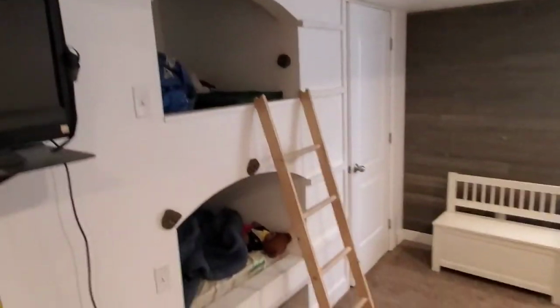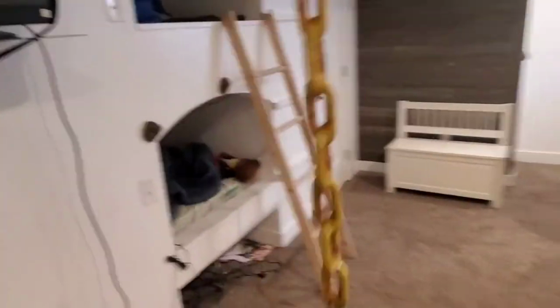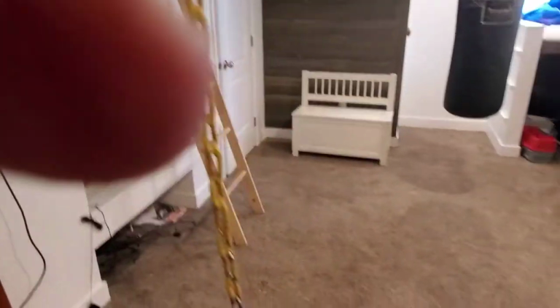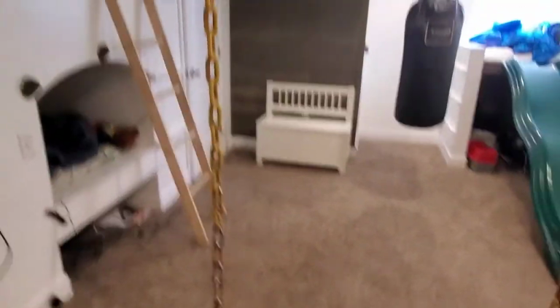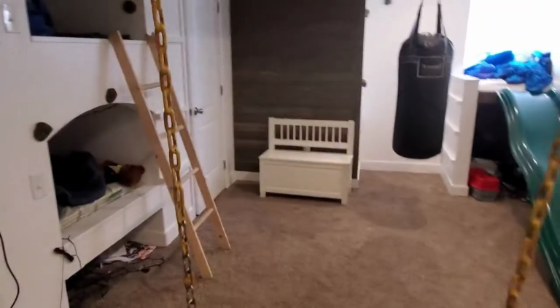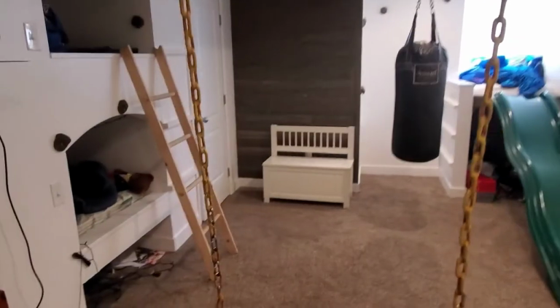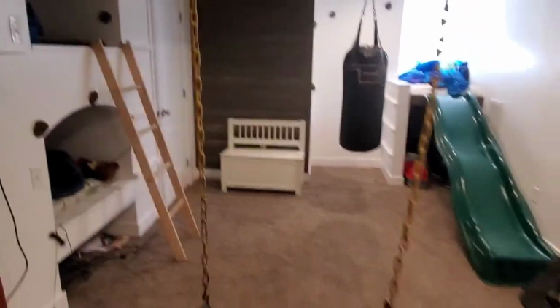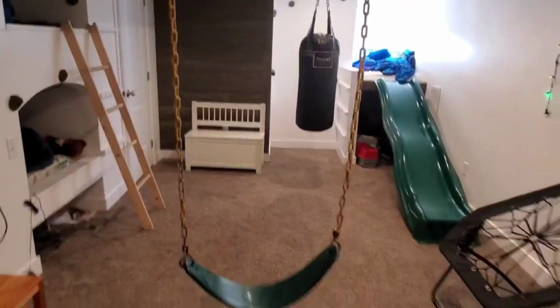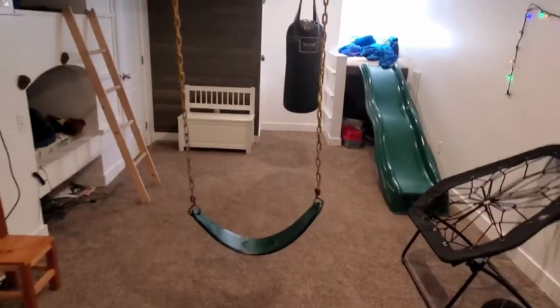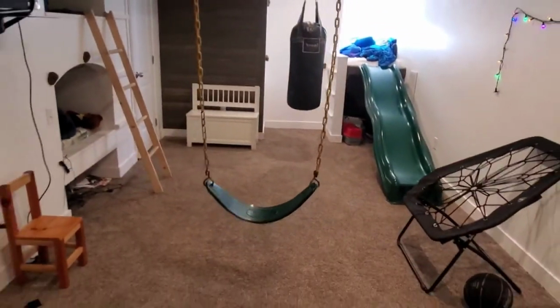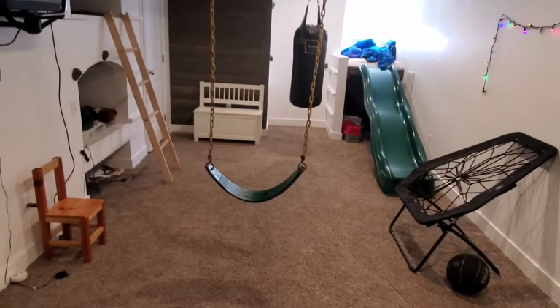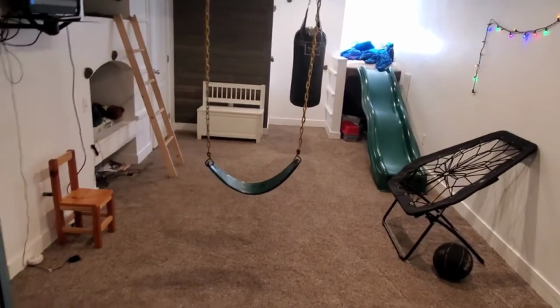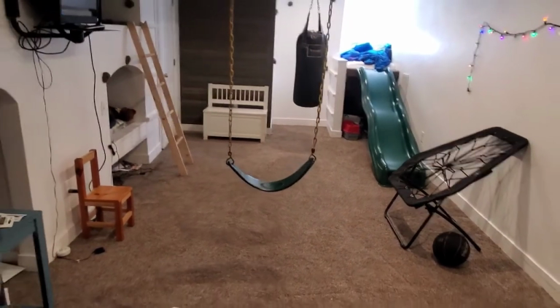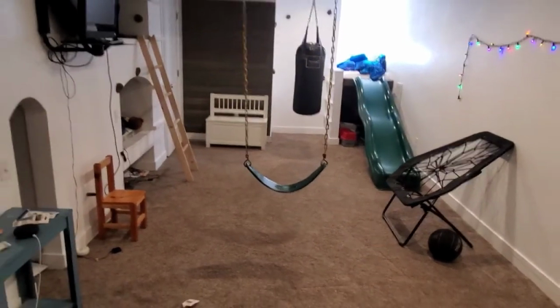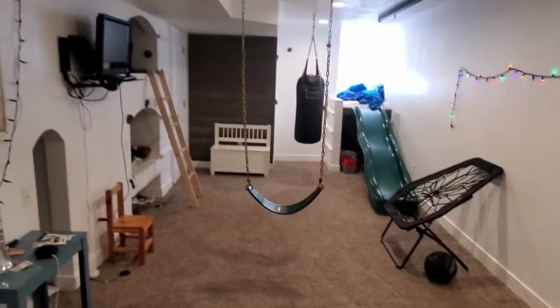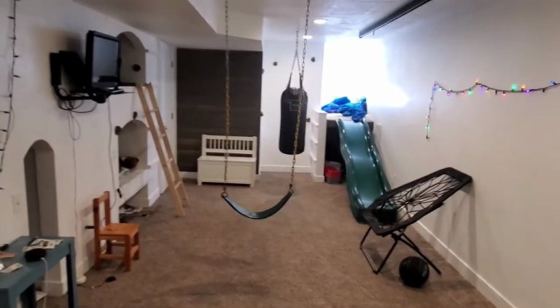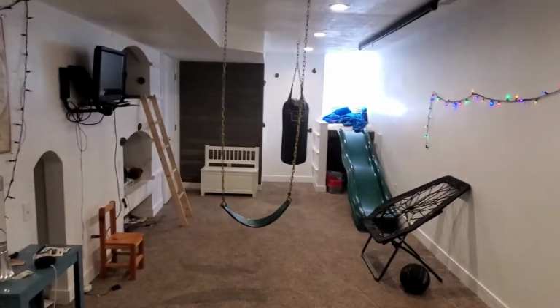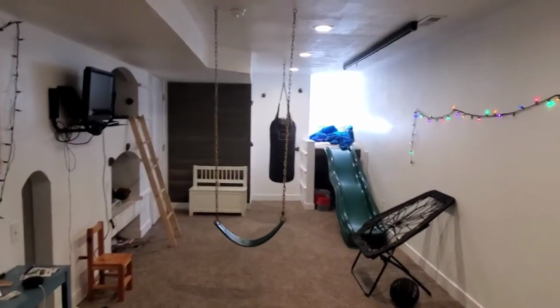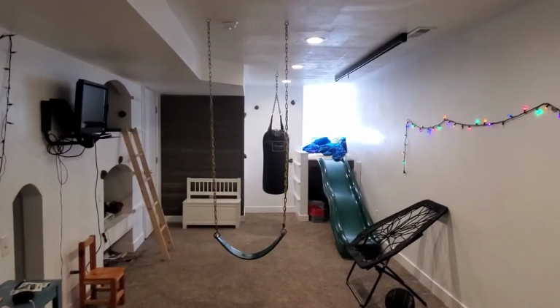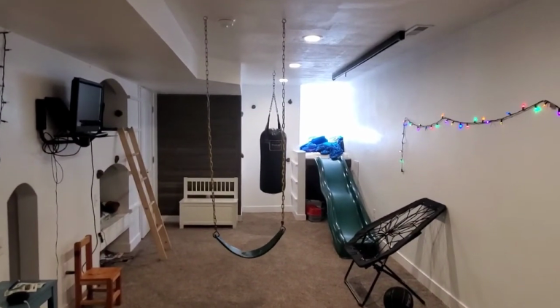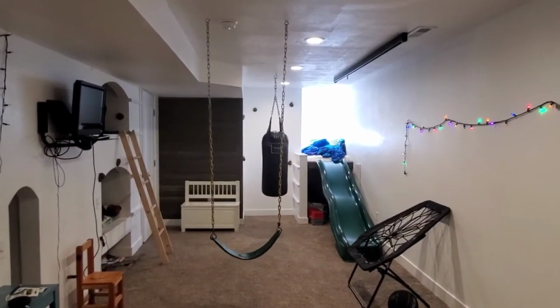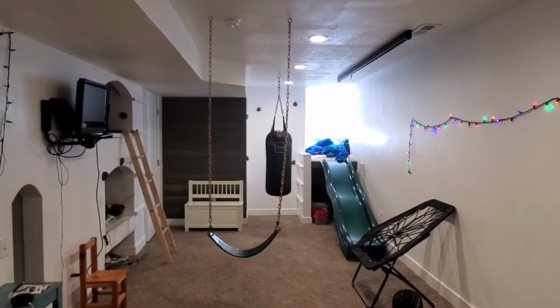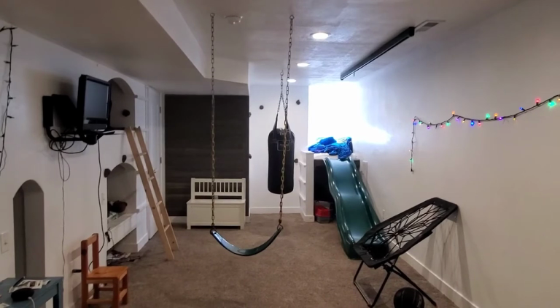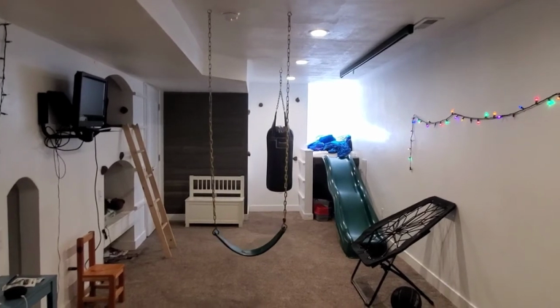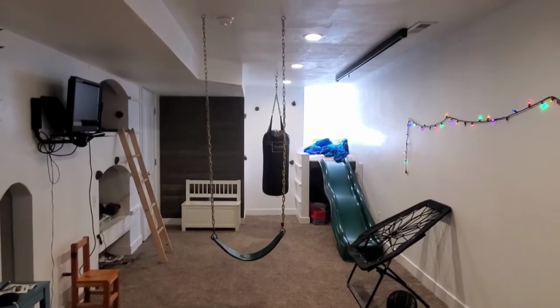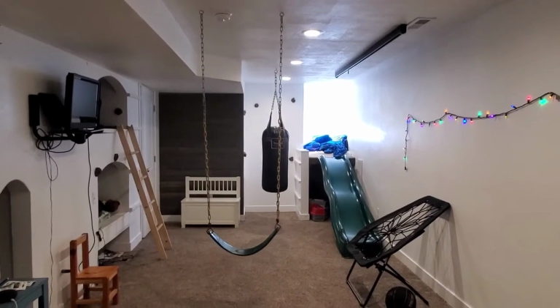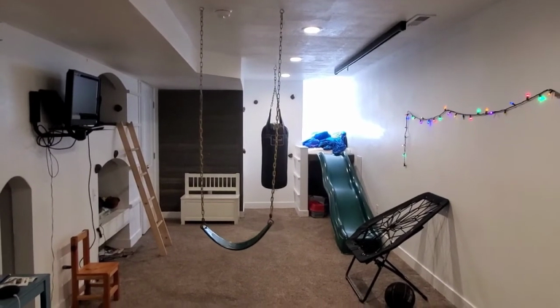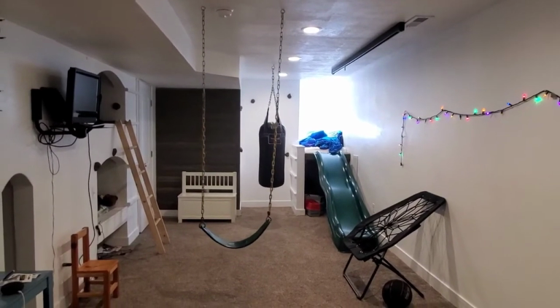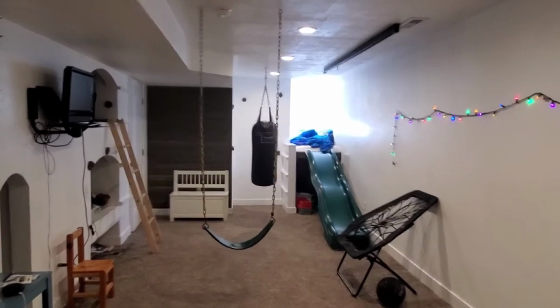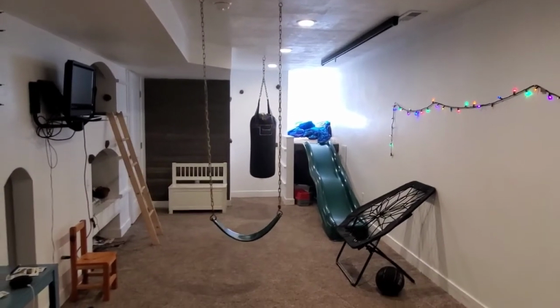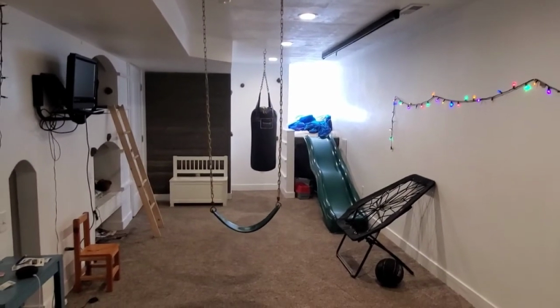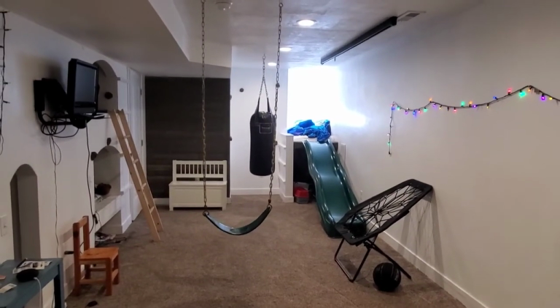Here is our swing in our basement, and our kids absolutely love this. It's the one thing in our basement they use the most and they have a lot of fun.